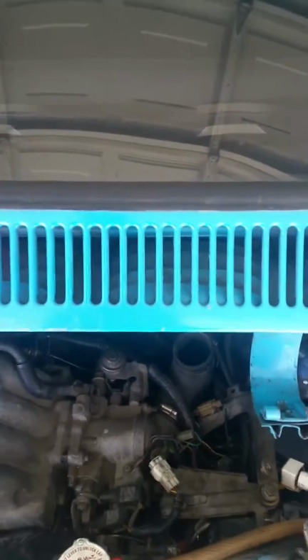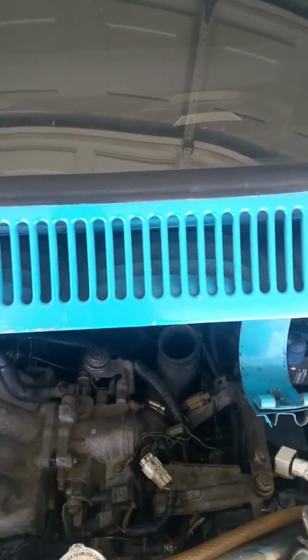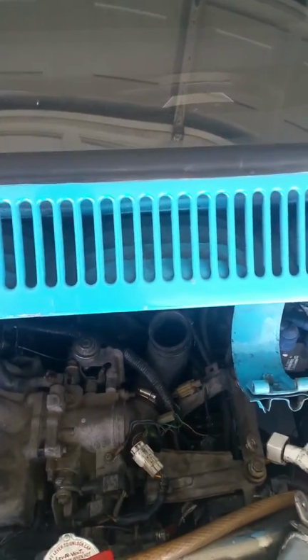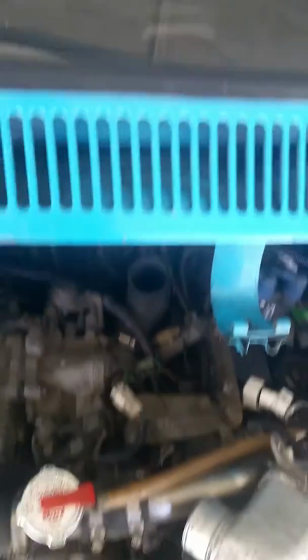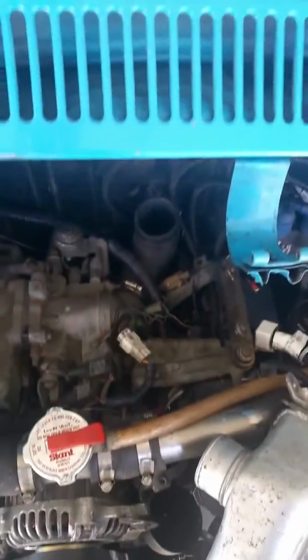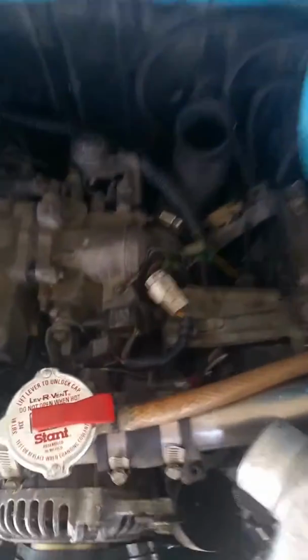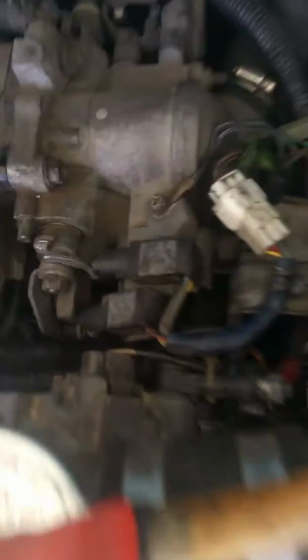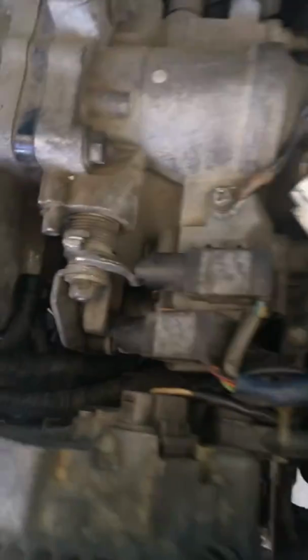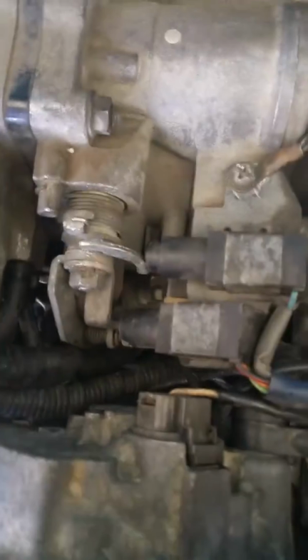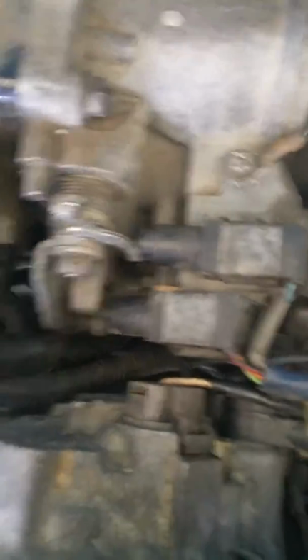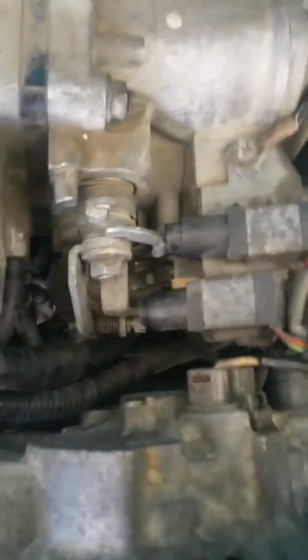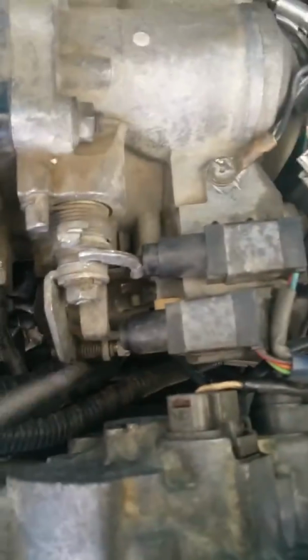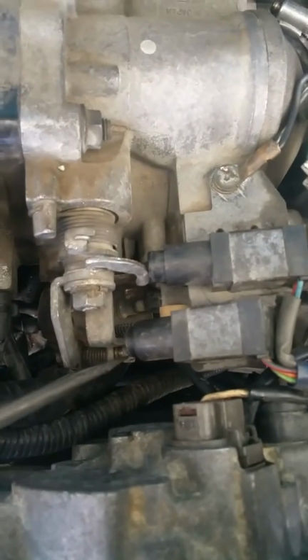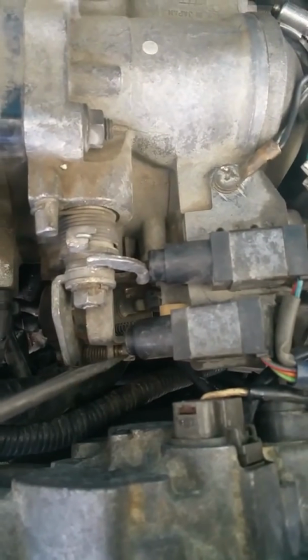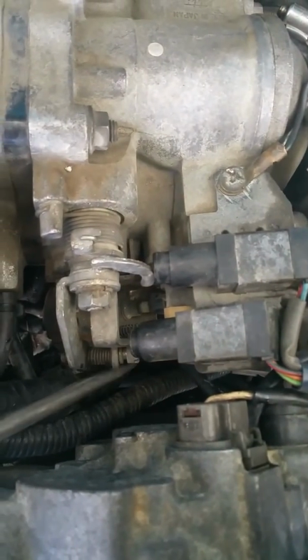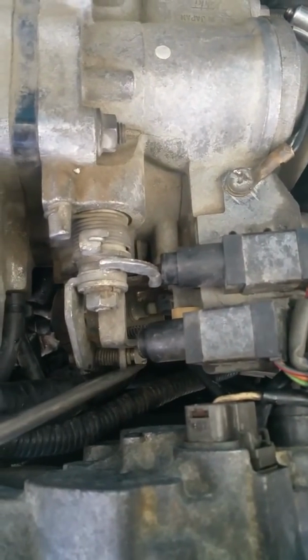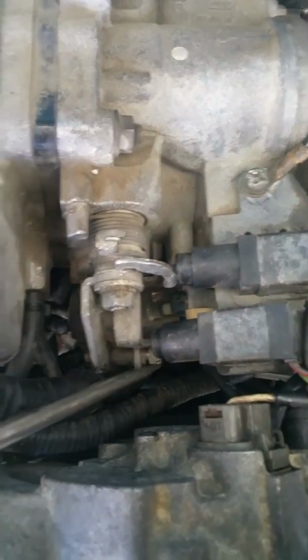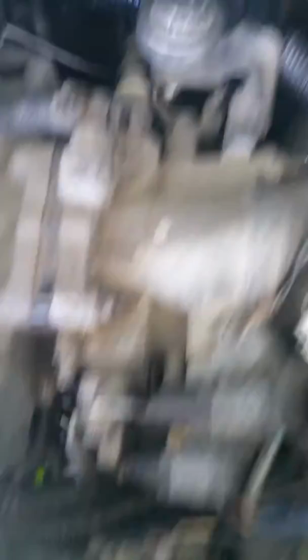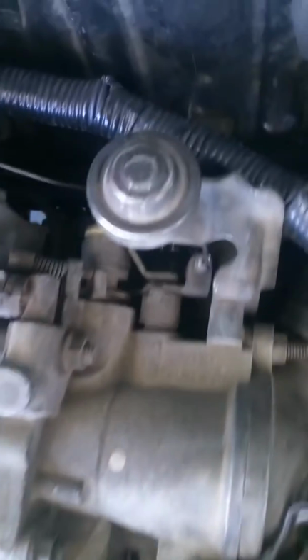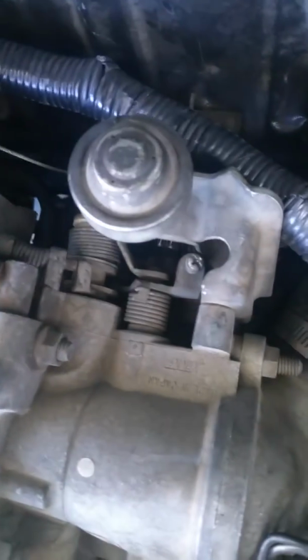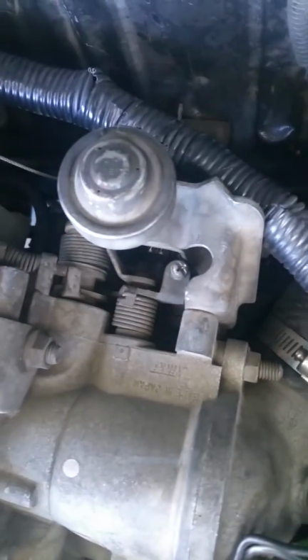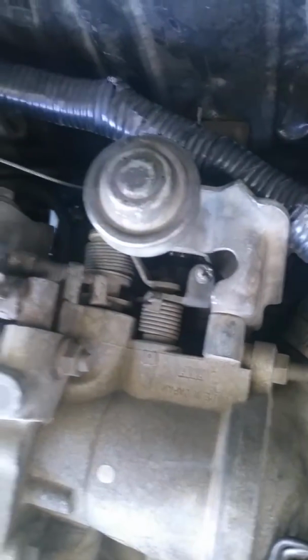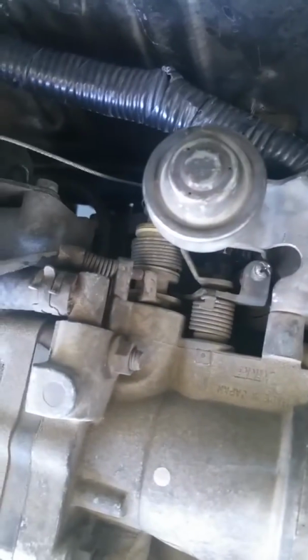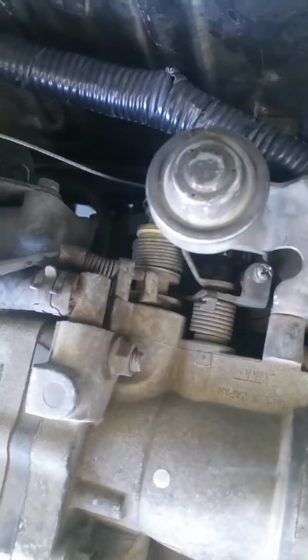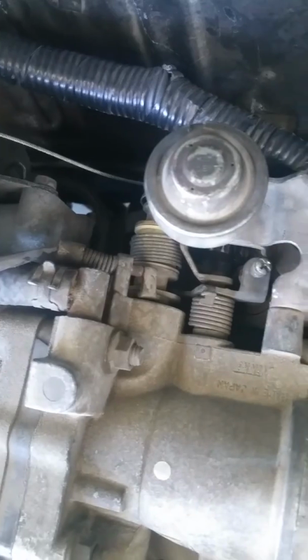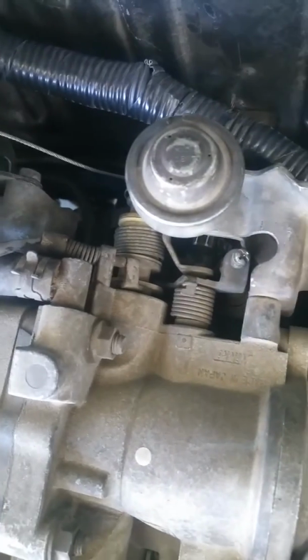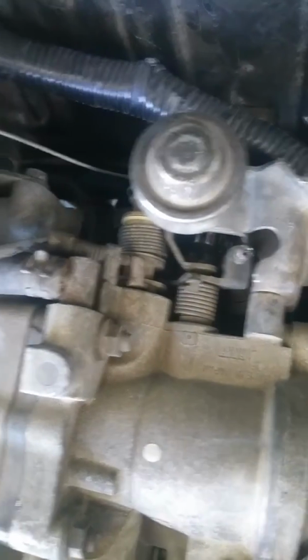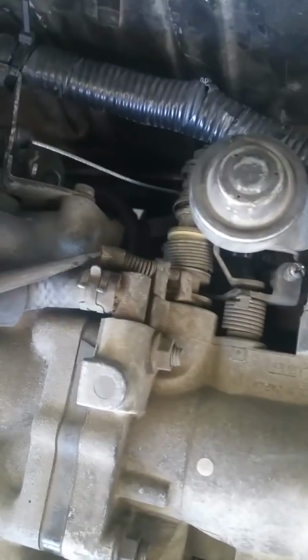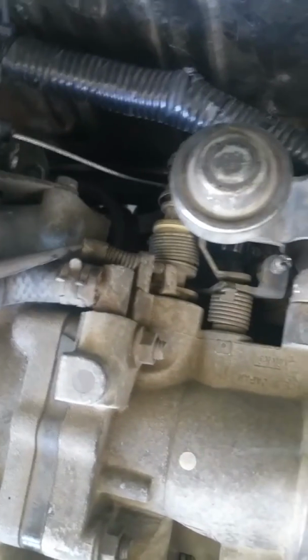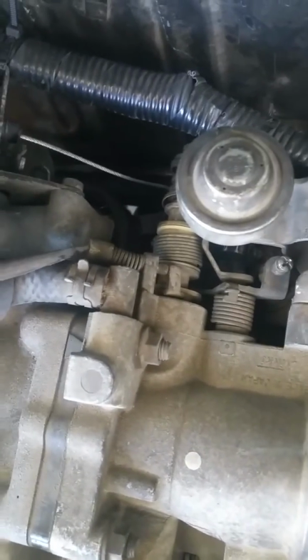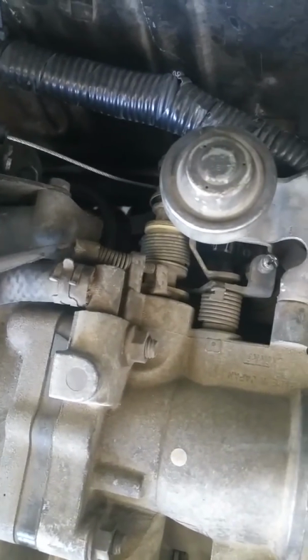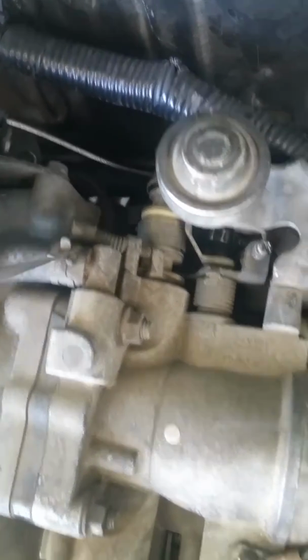The screws that you're going to be messing with are the adjuster screw down here, and sometimes the other idle adjuster screw up here. Even though the book doesn't mention it, you gotta mess with it.